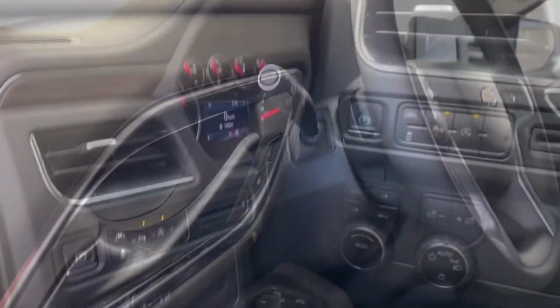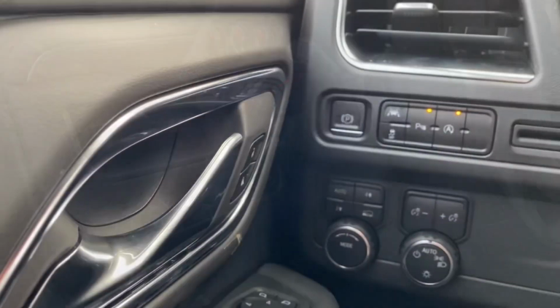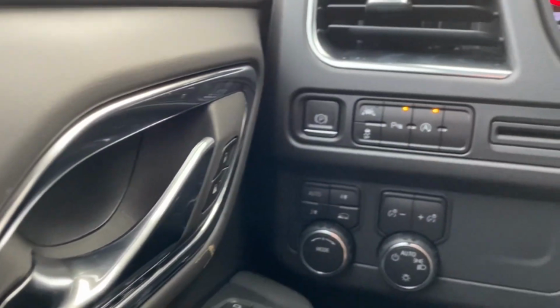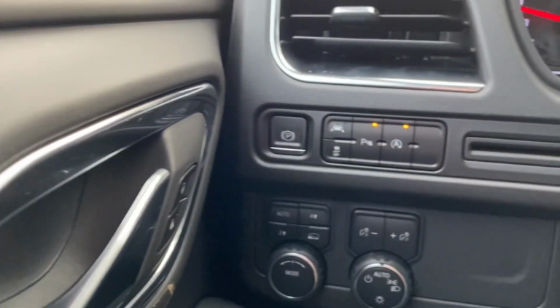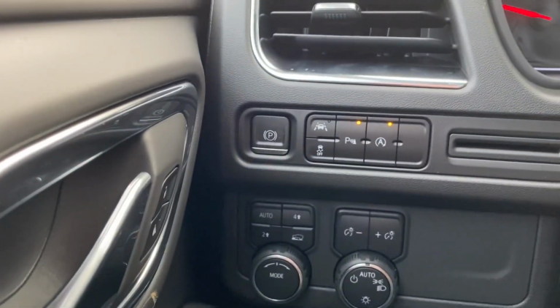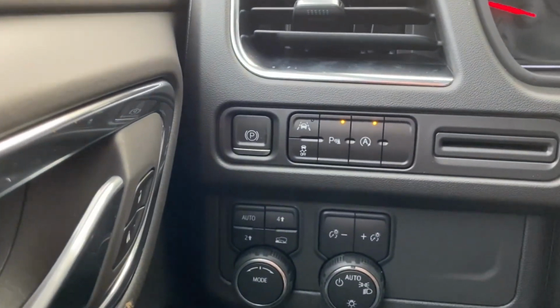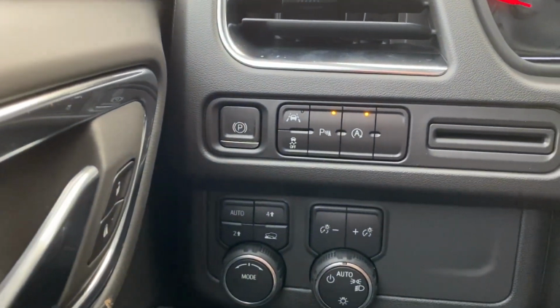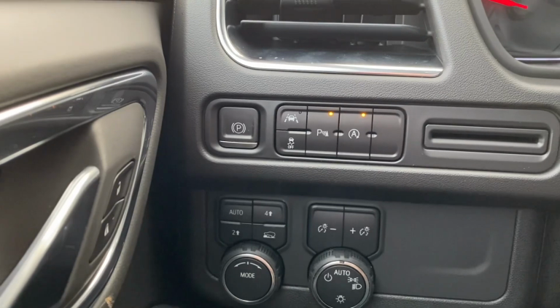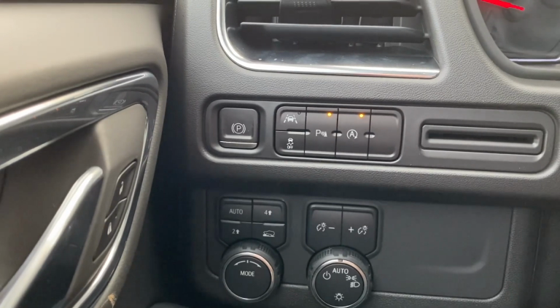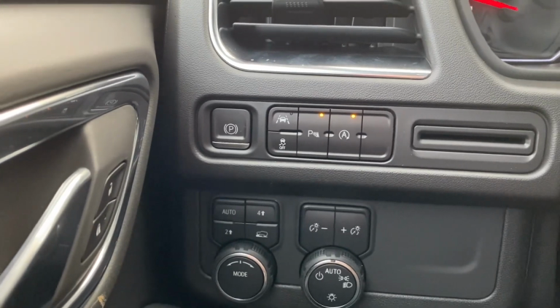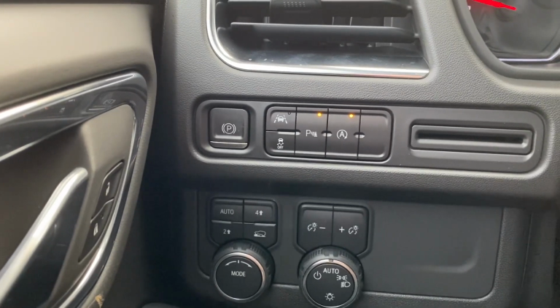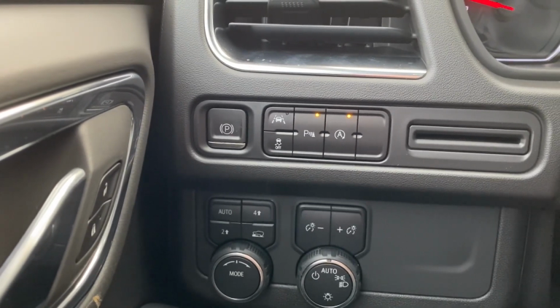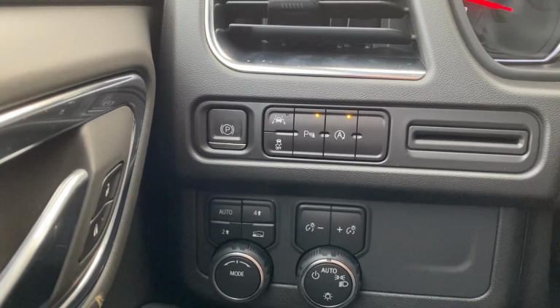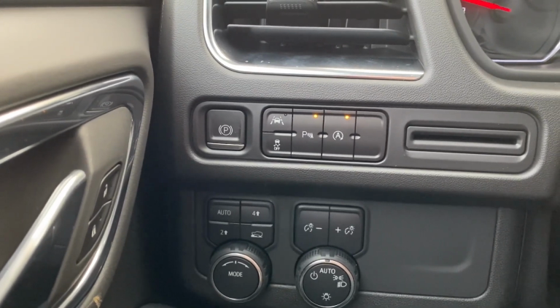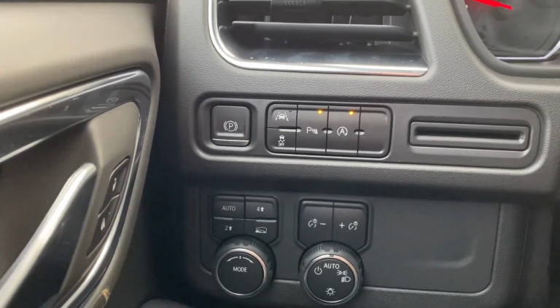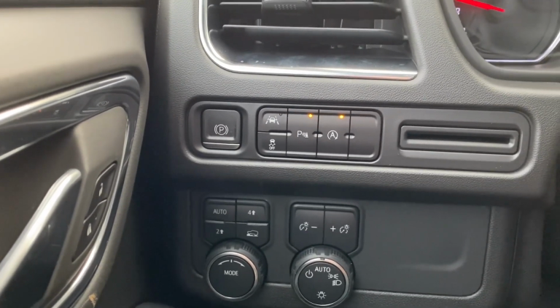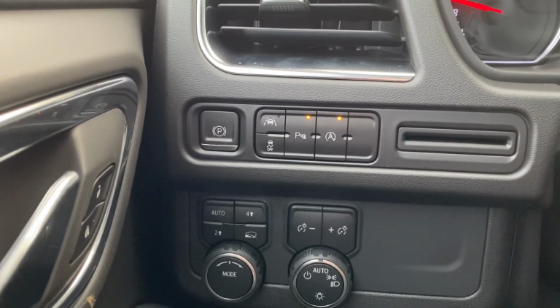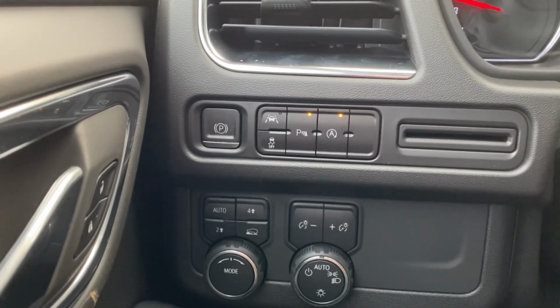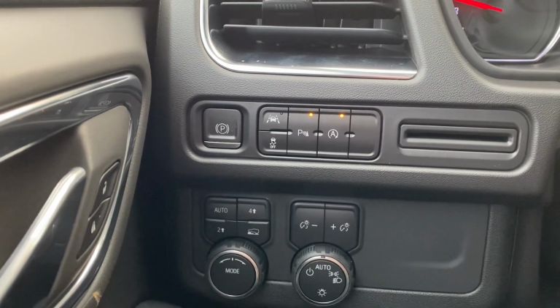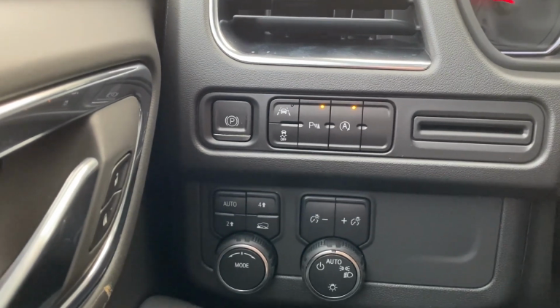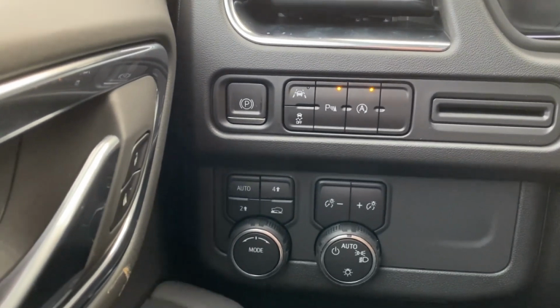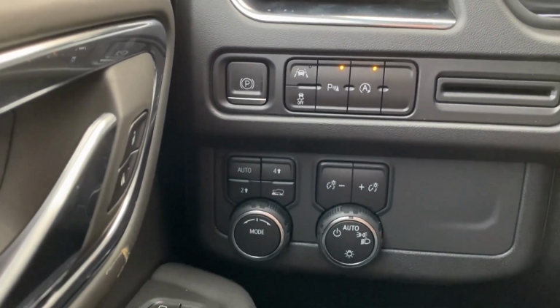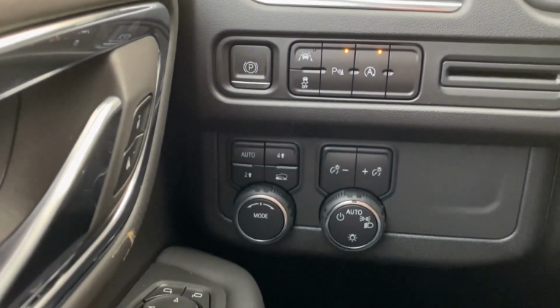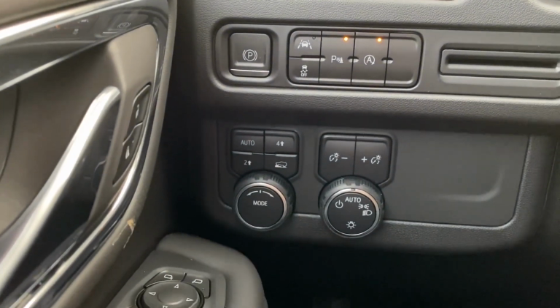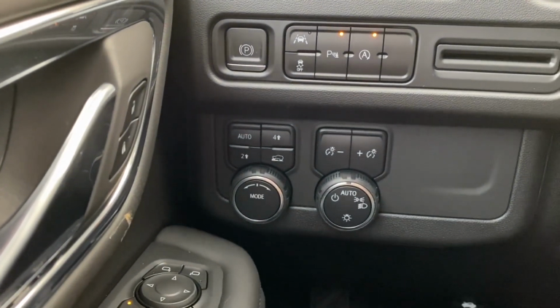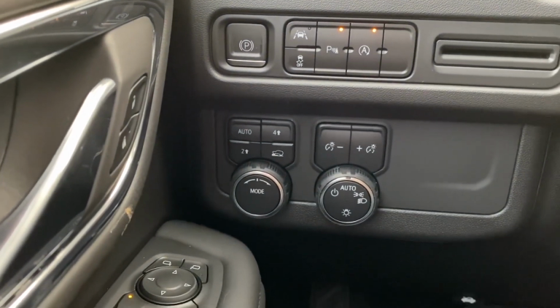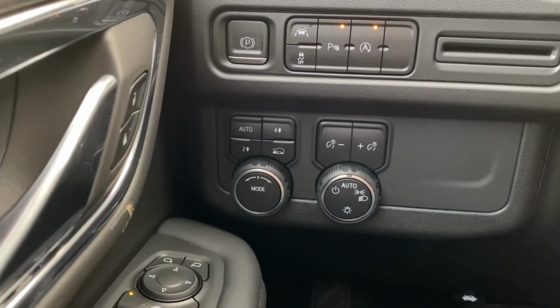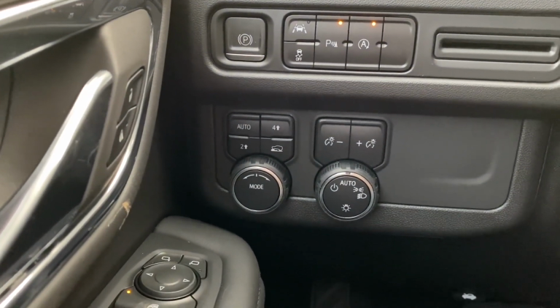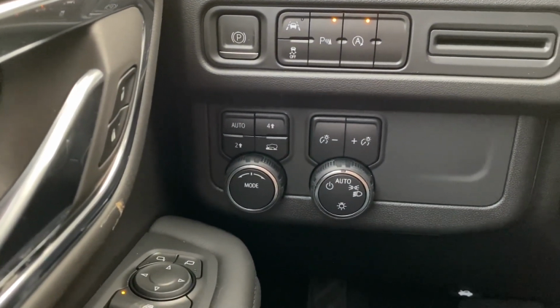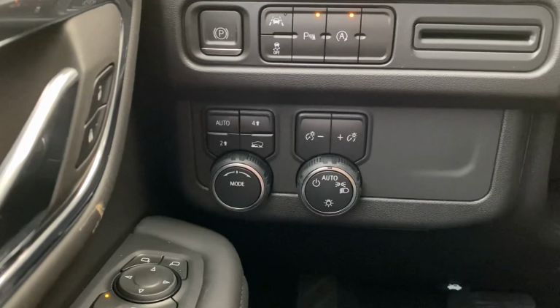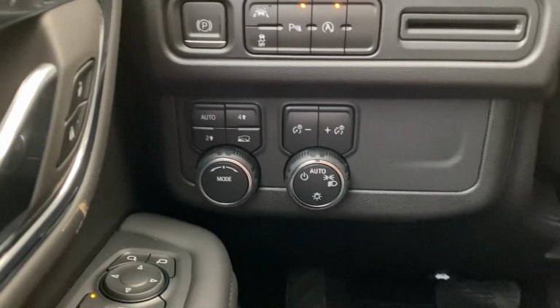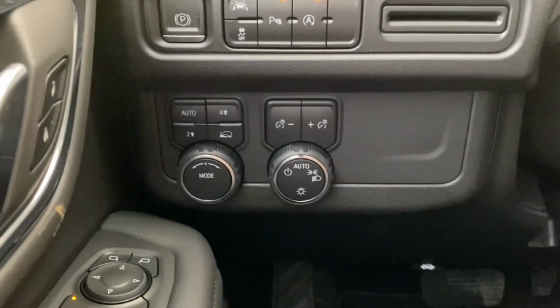Starting off with some features. From the left we have the electronic parking brake, lane assist, park assist, and stop start. Below the electronic parking brake are the transfer case controls and to the right of that are the lighting controls.